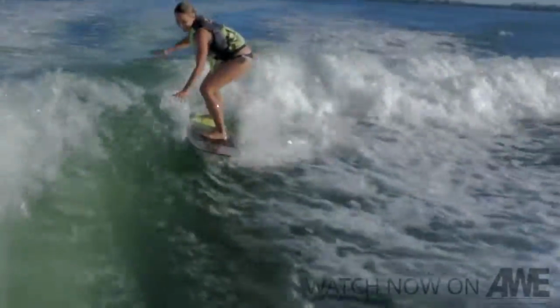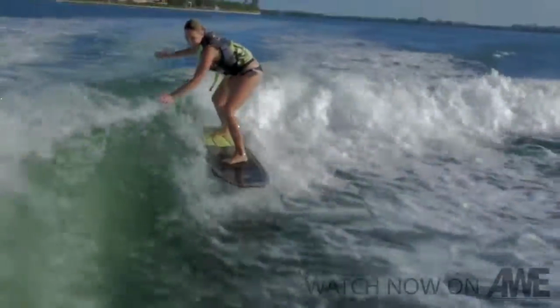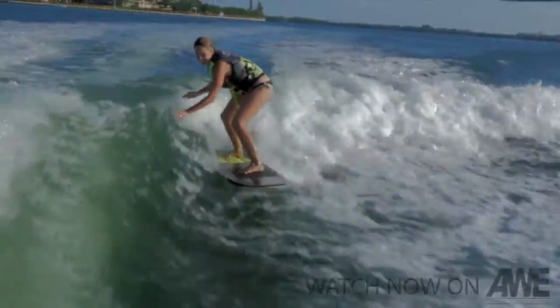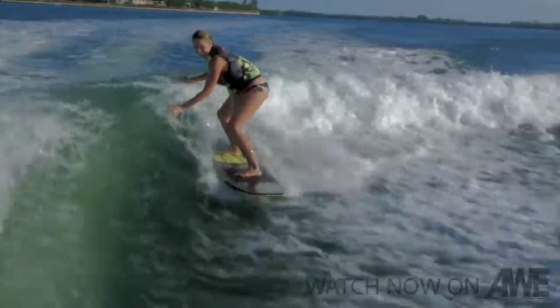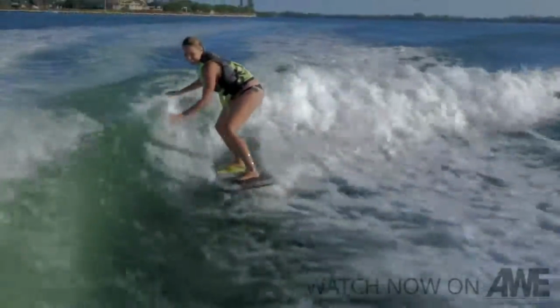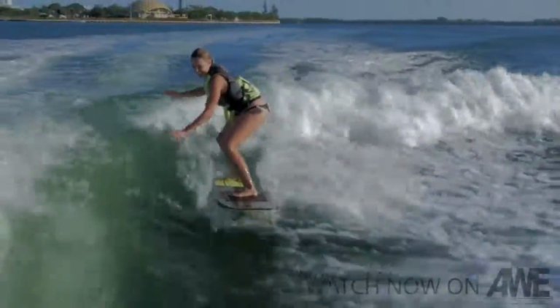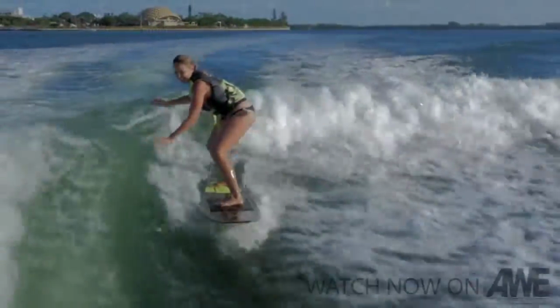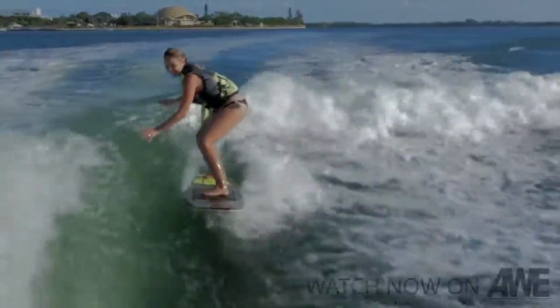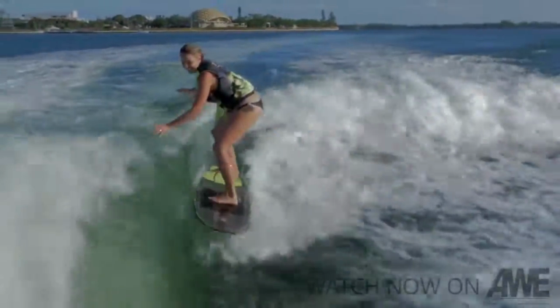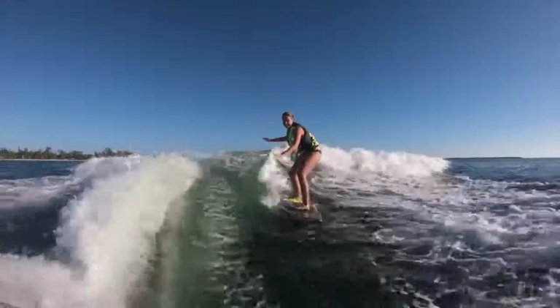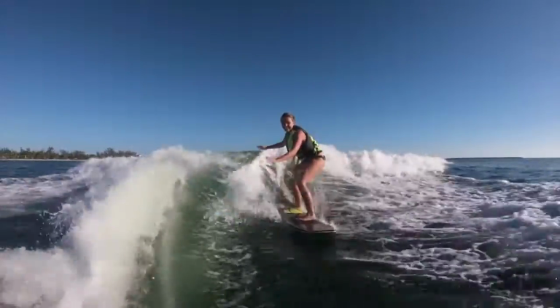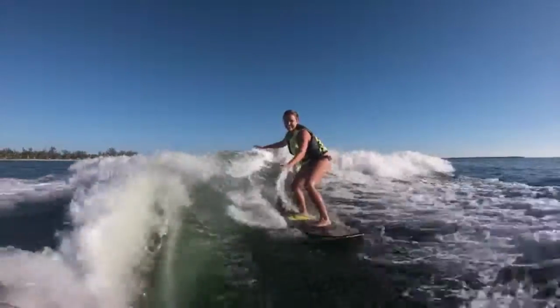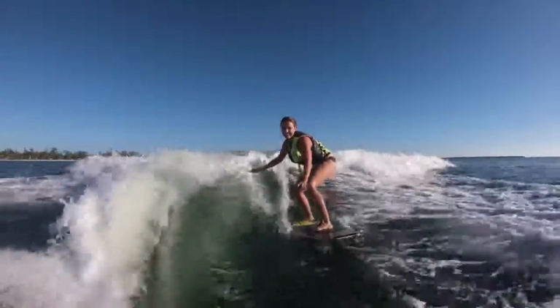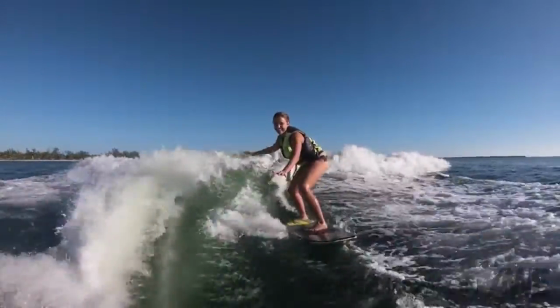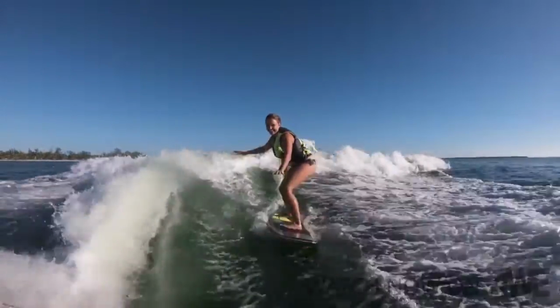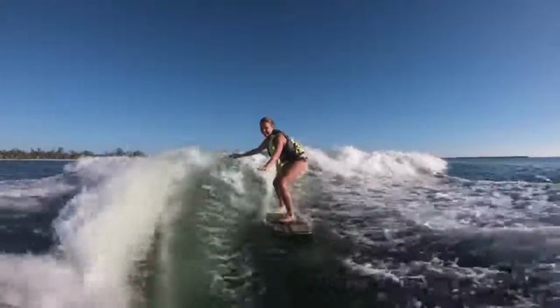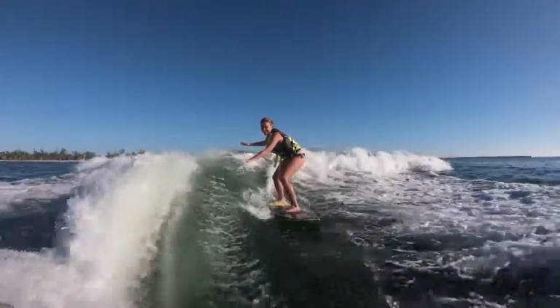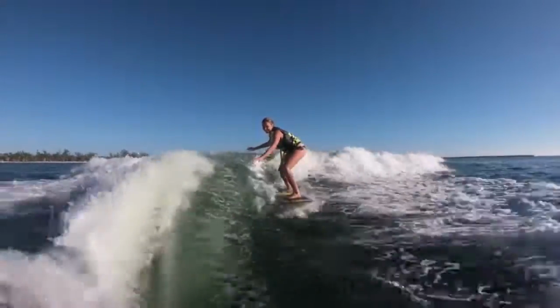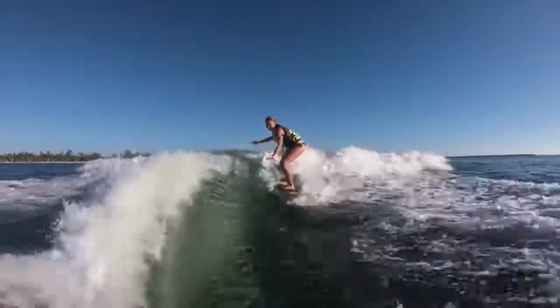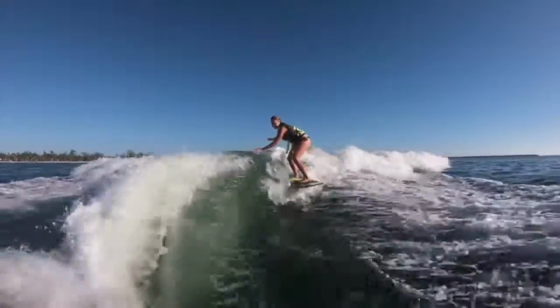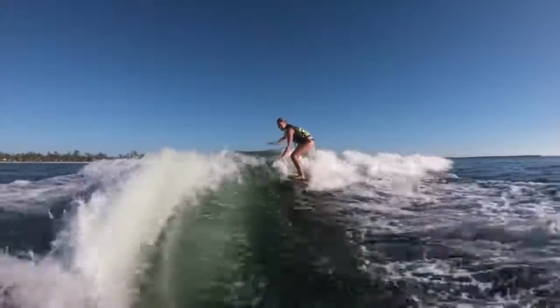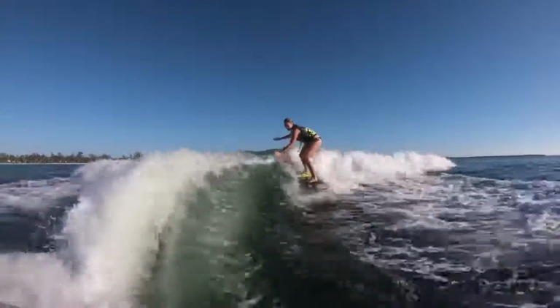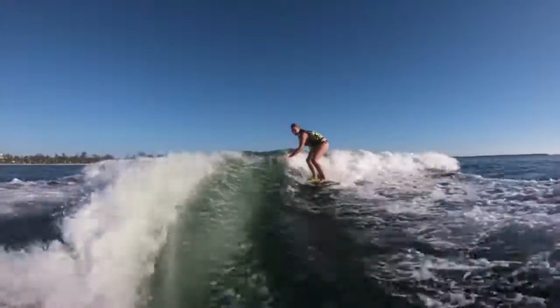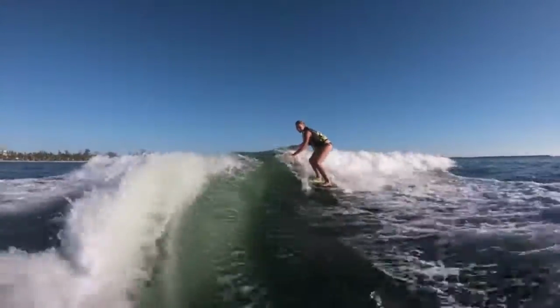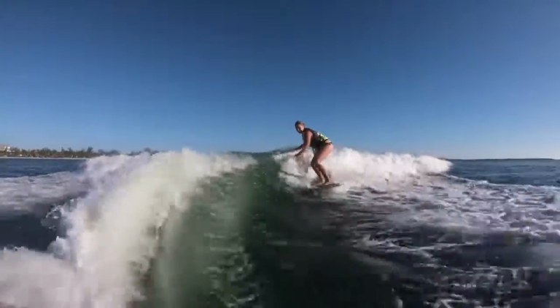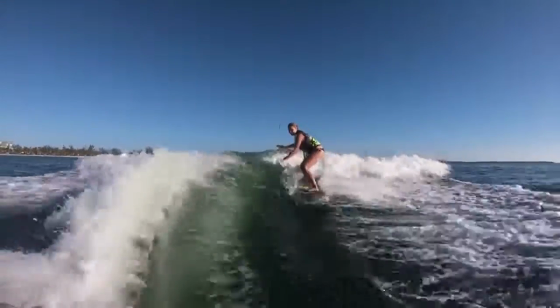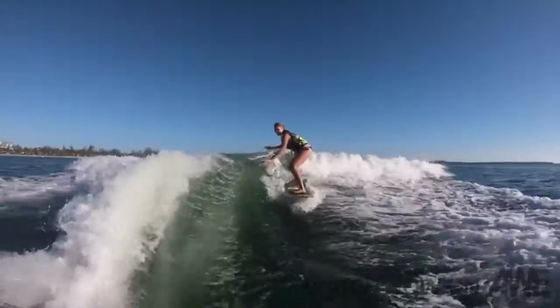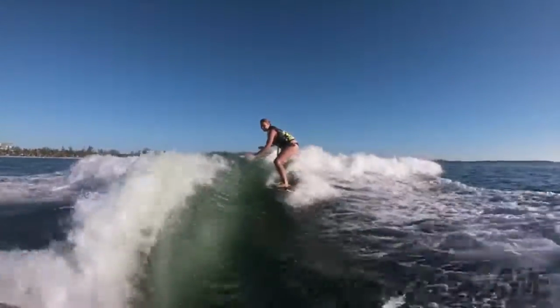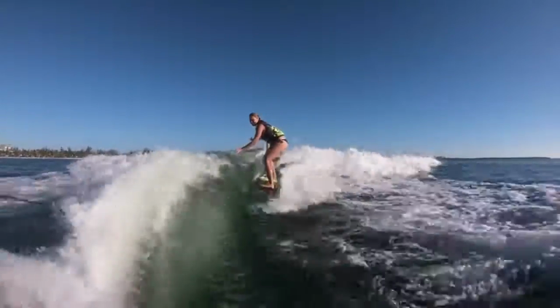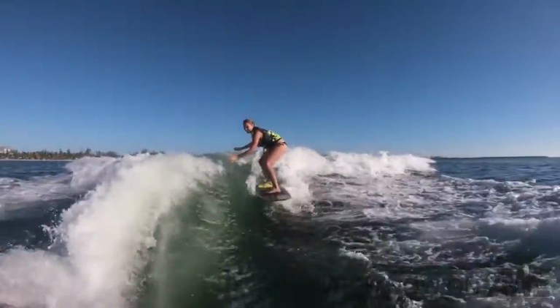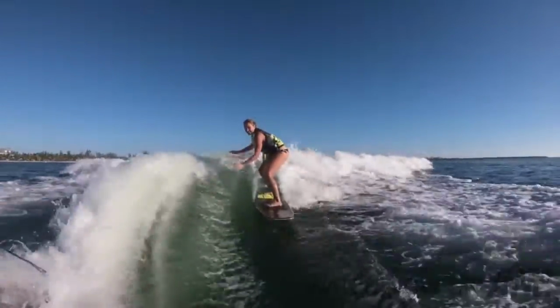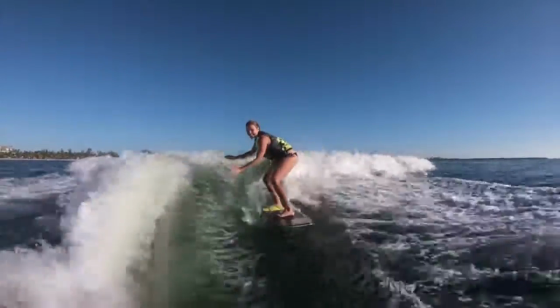Well, okay, a few wobbles here and there, but thanks to the pretty much perfect continuous wave, I'm surfing better than I ever have. I just can't wipe the smile off my face.